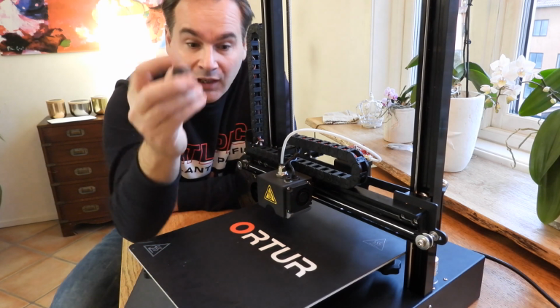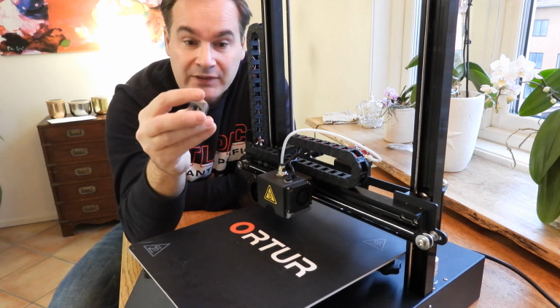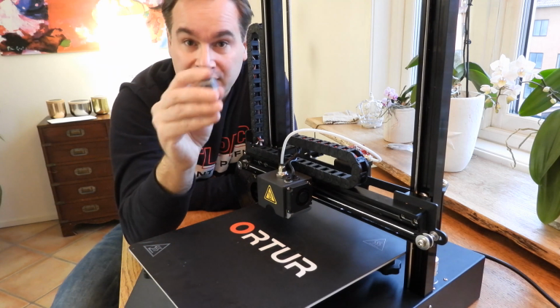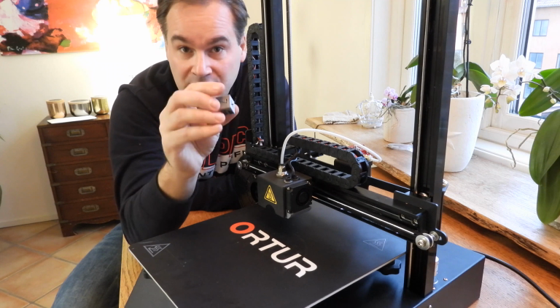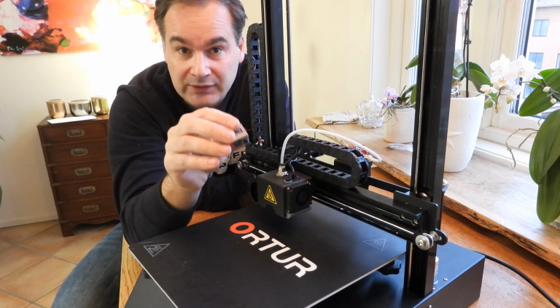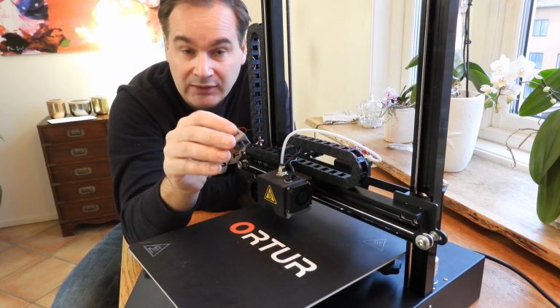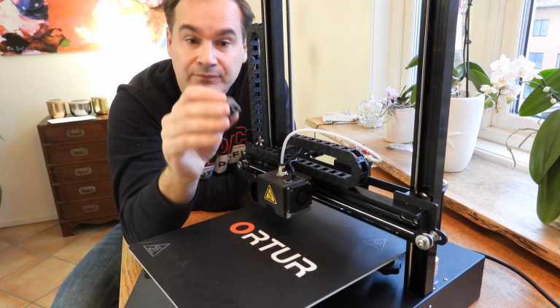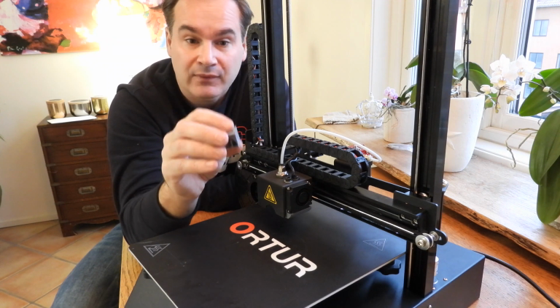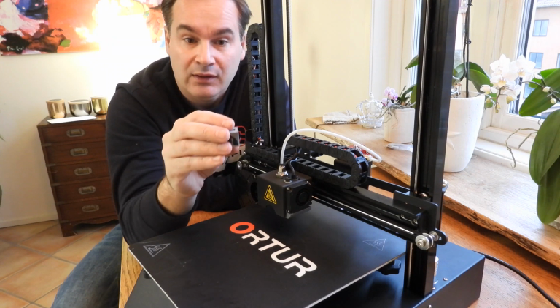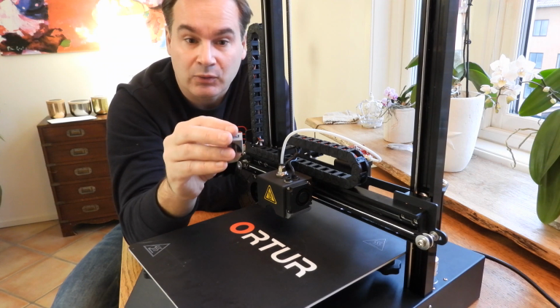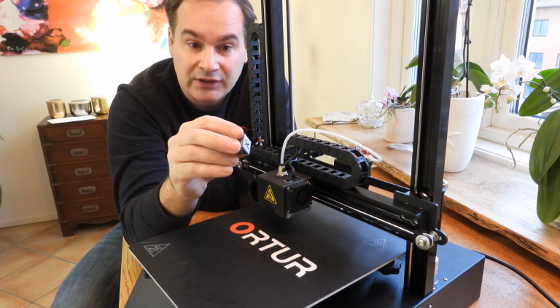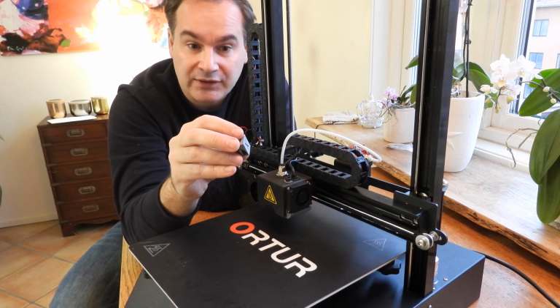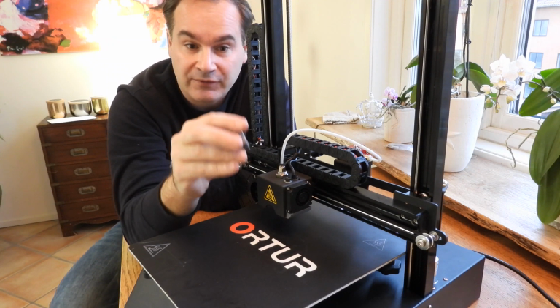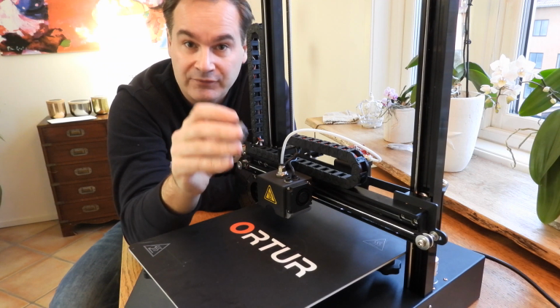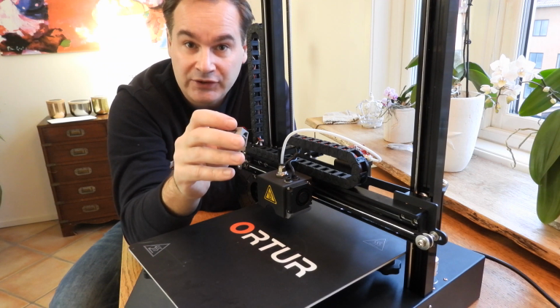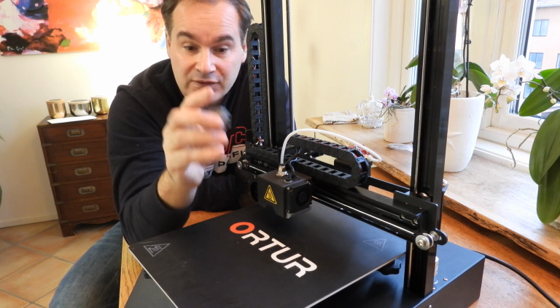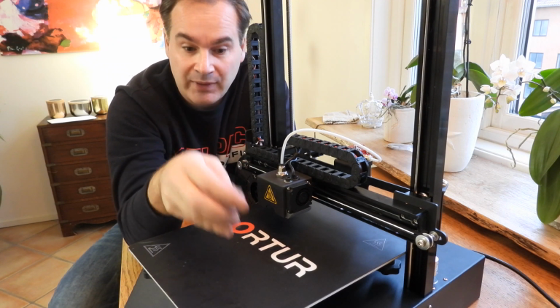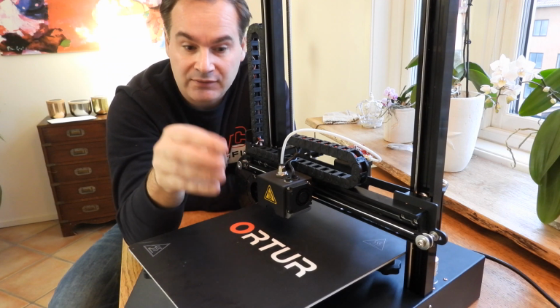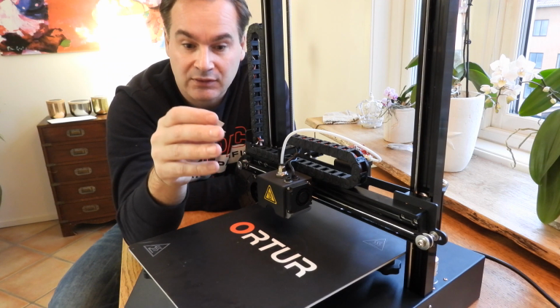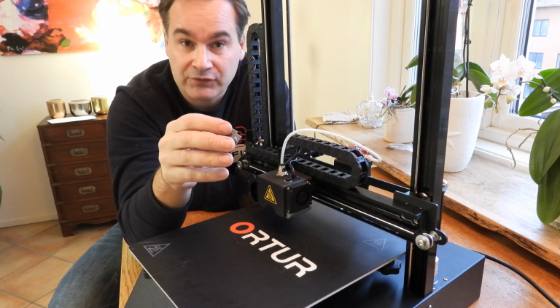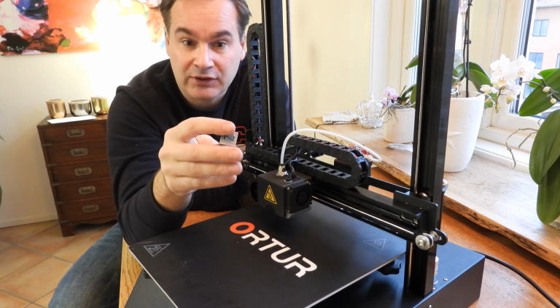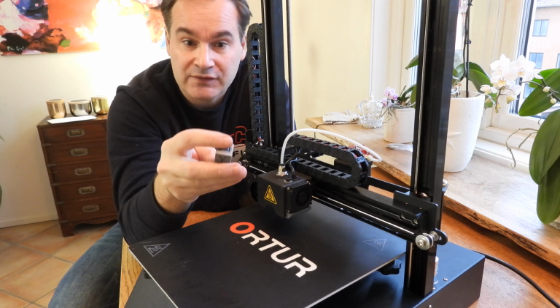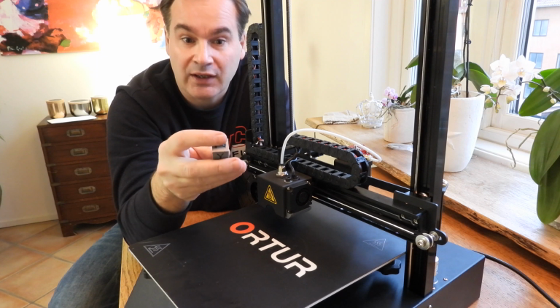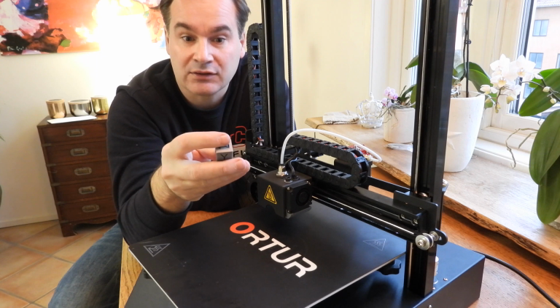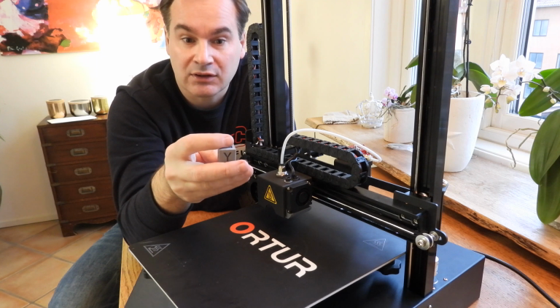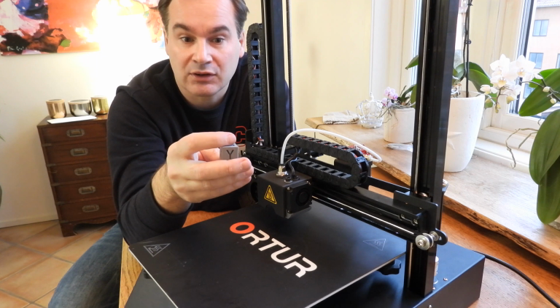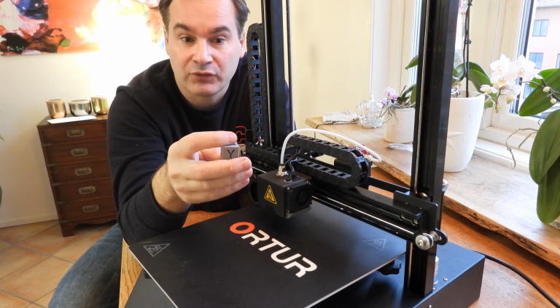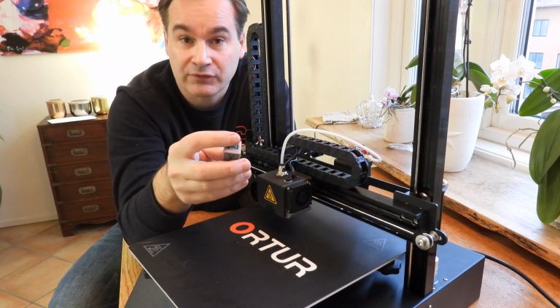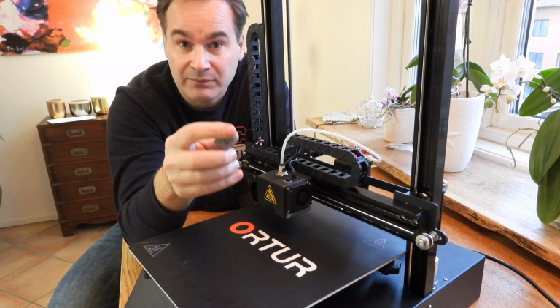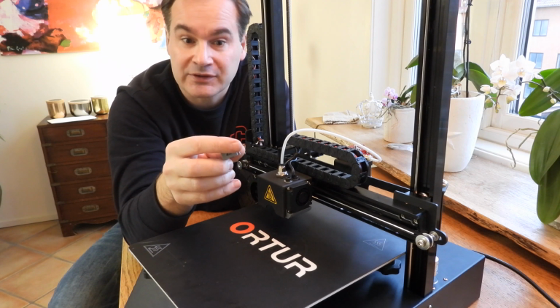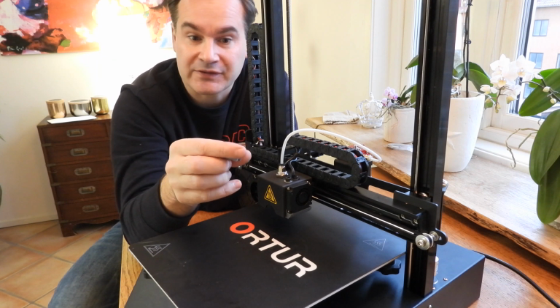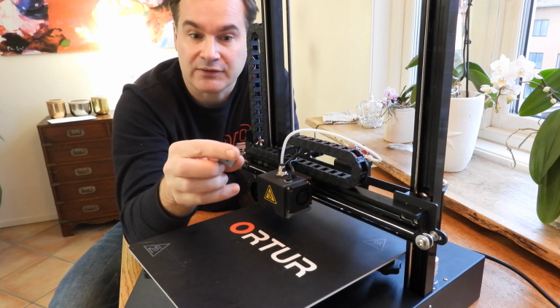I printed in PLA at 185 degrees, 50 degrees bed temperature, and 45 millimeters per second.